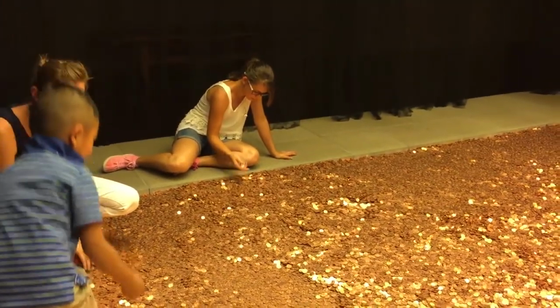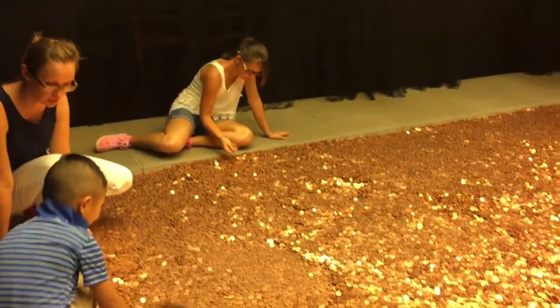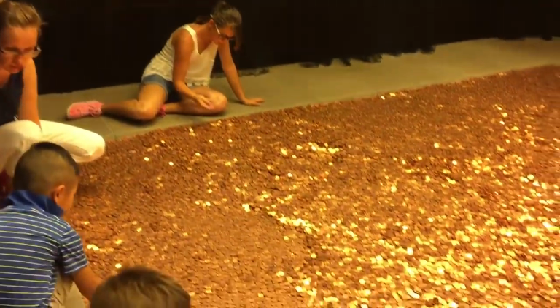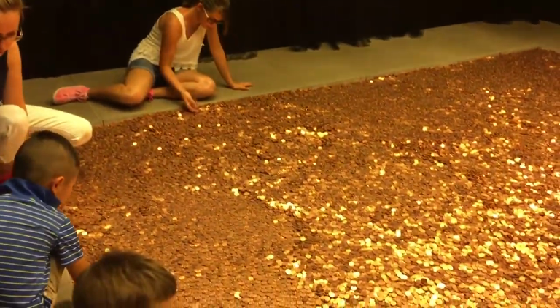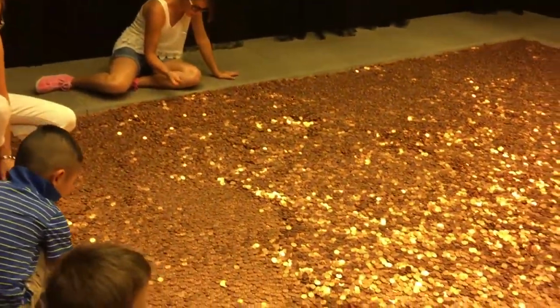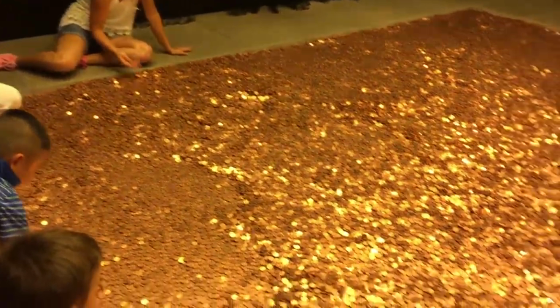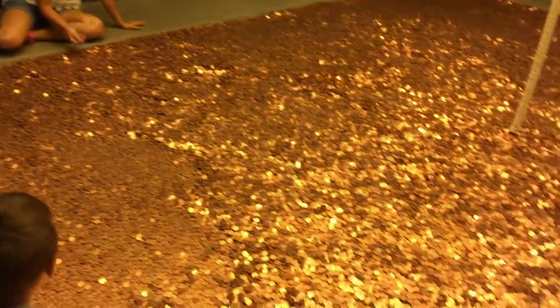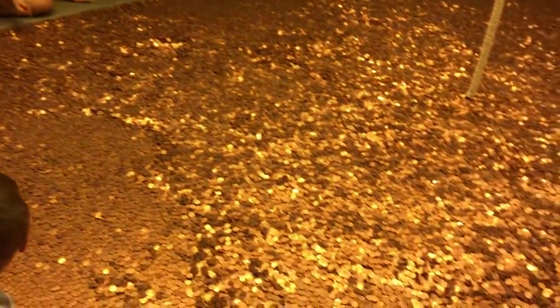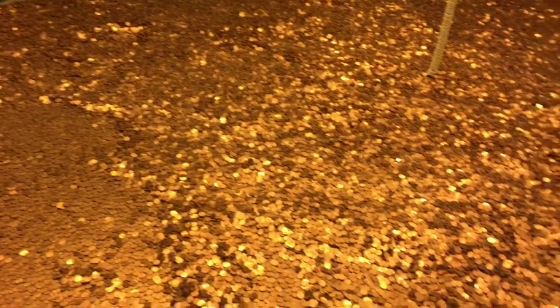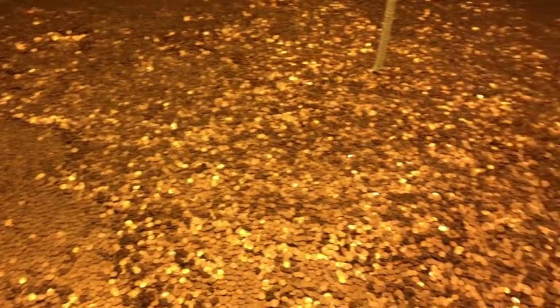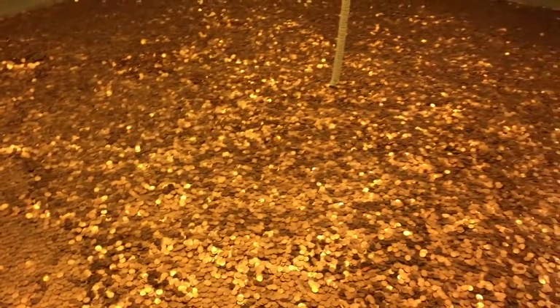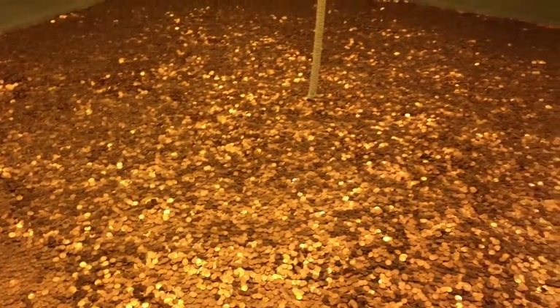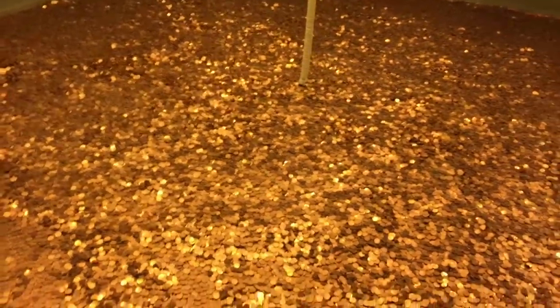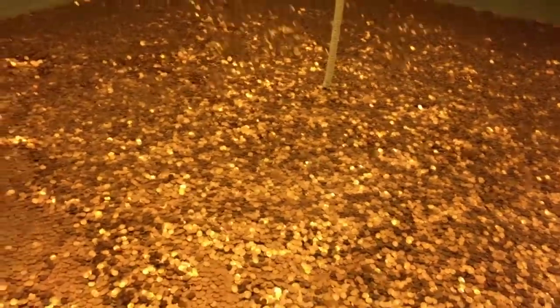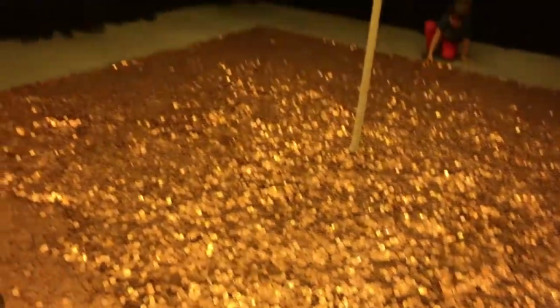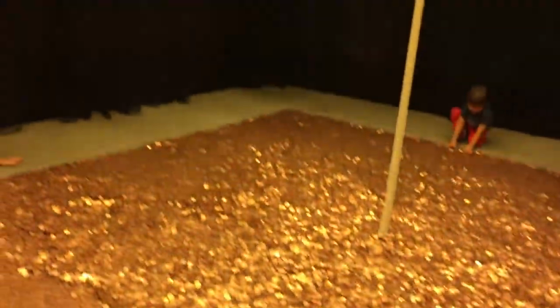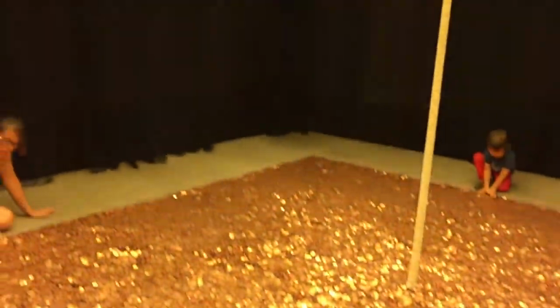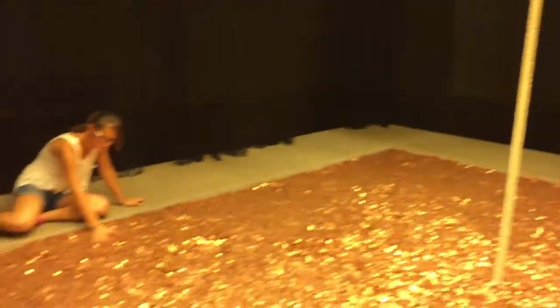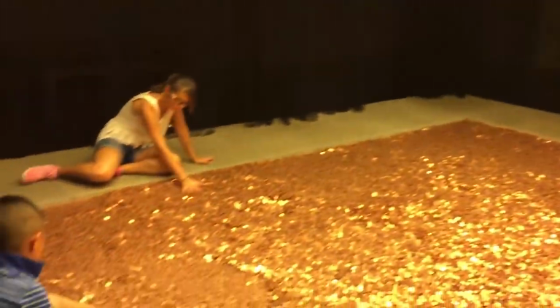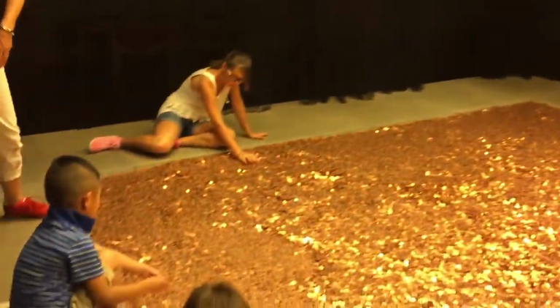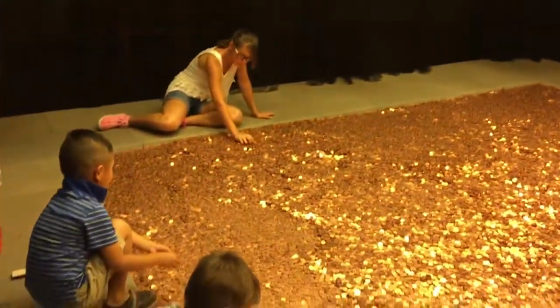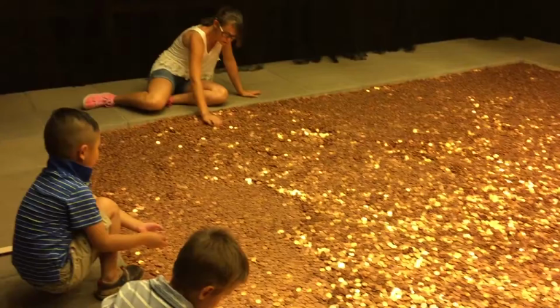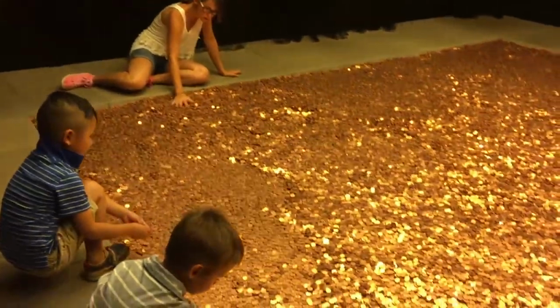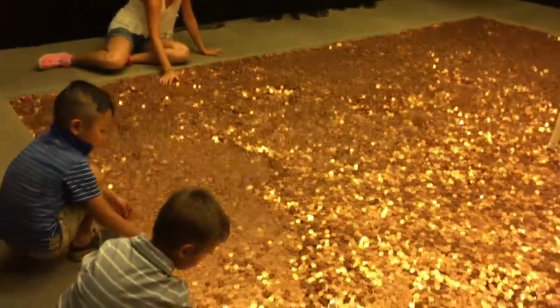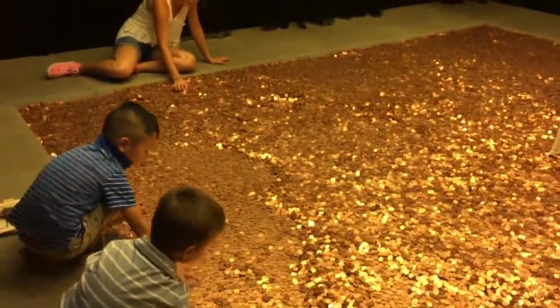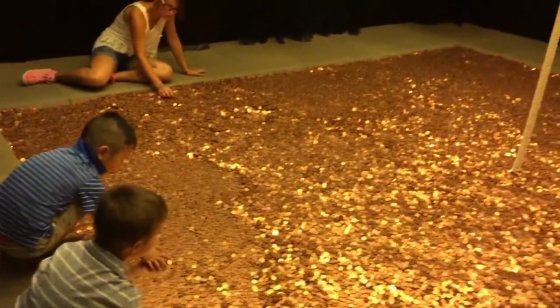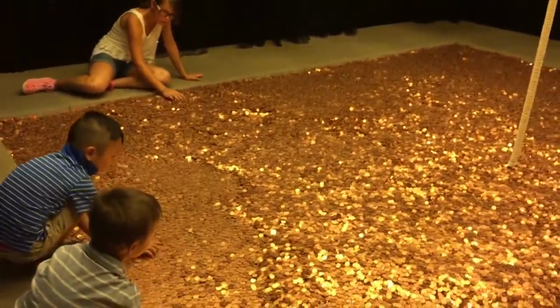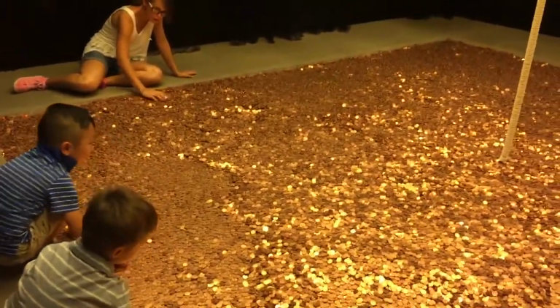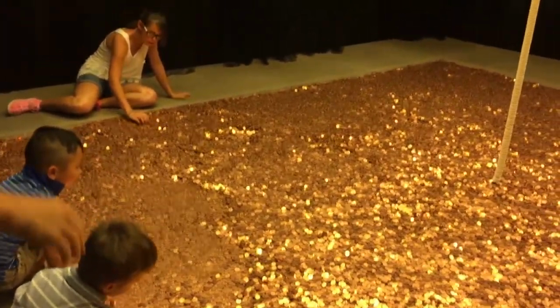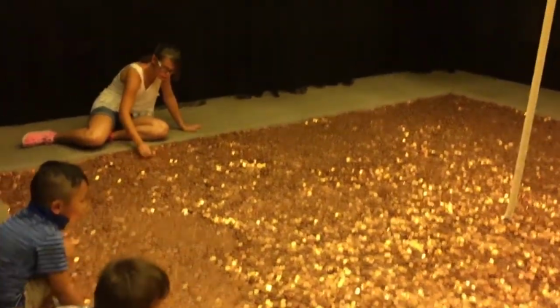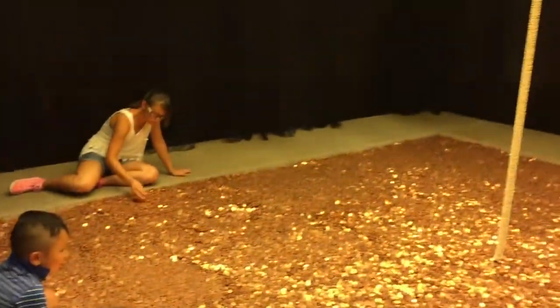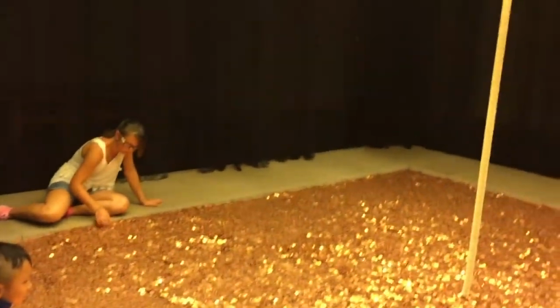Can you see any nickels or dimes? These are all the same. Very nice. It's like a penny sandbox. No problem, right?